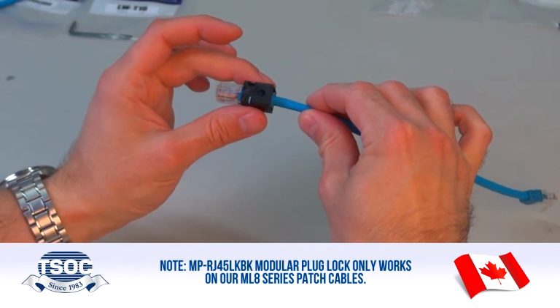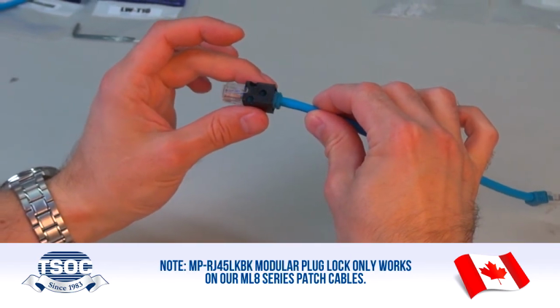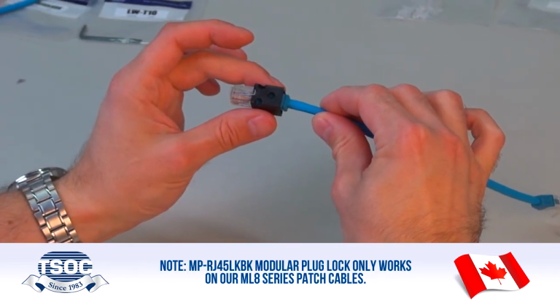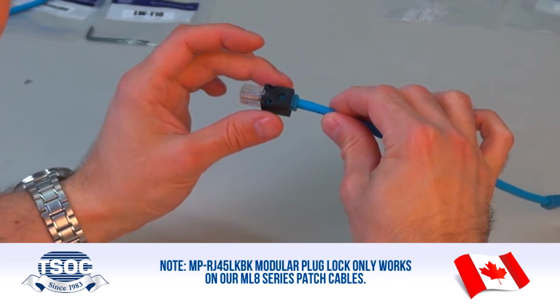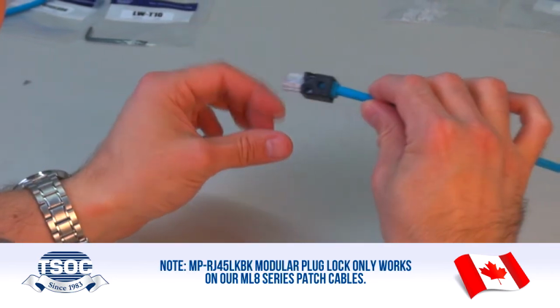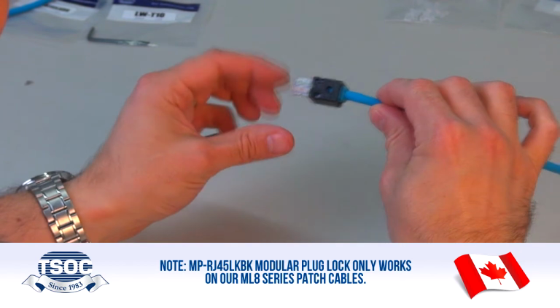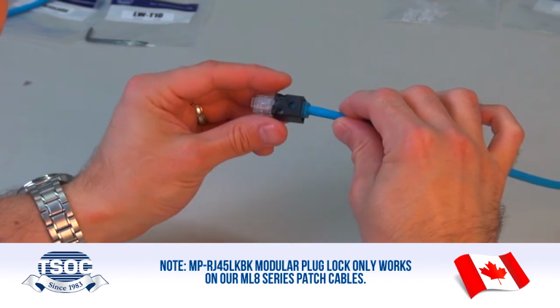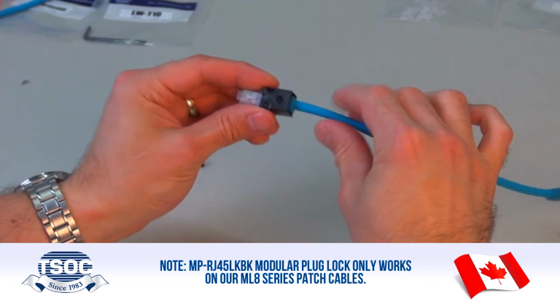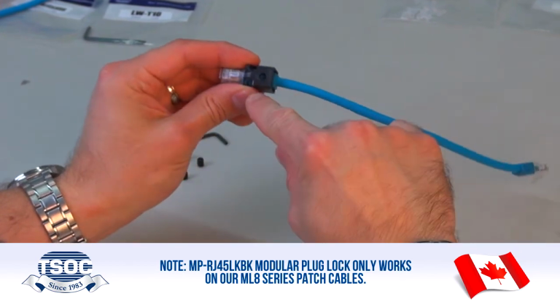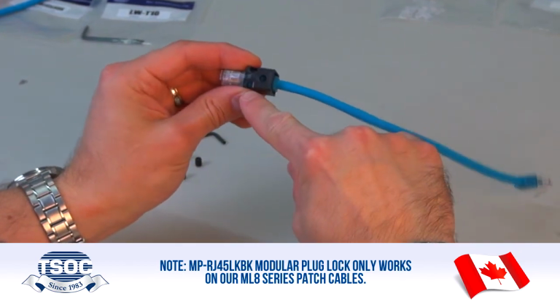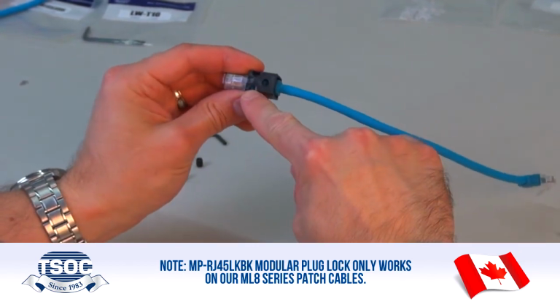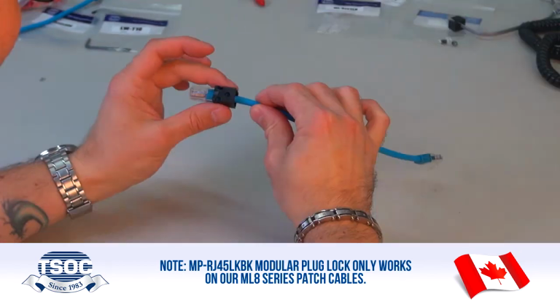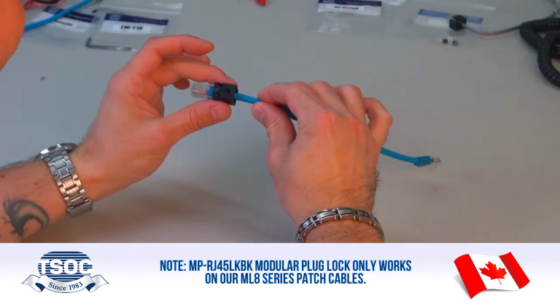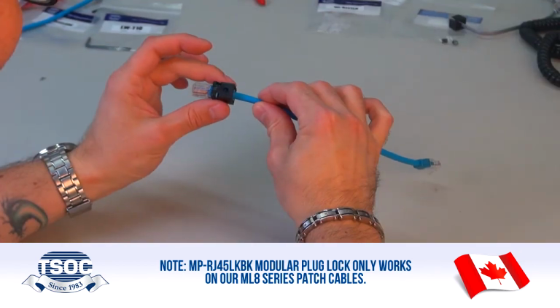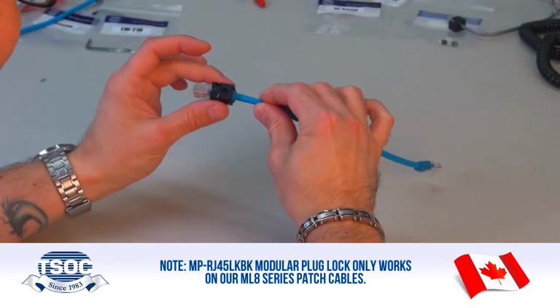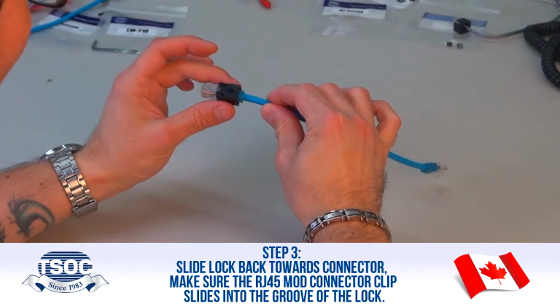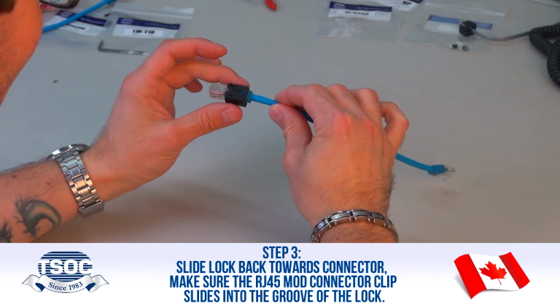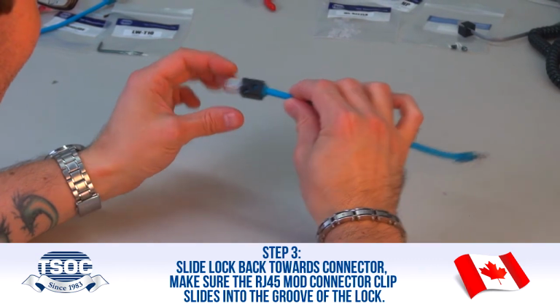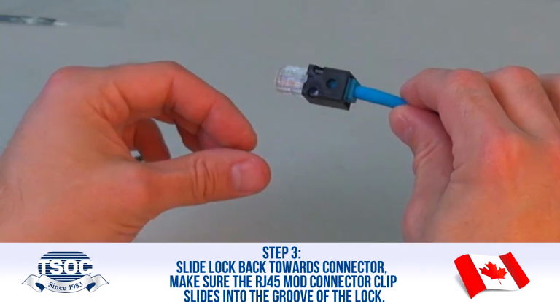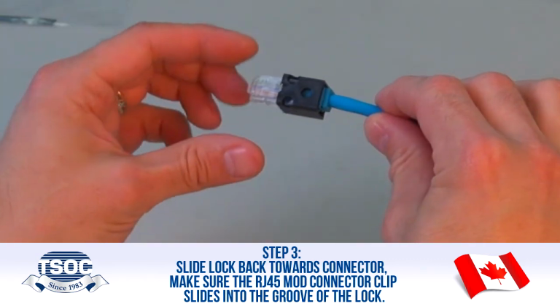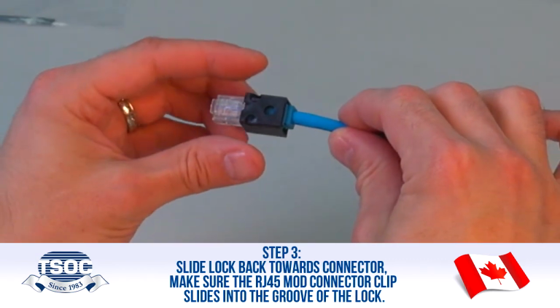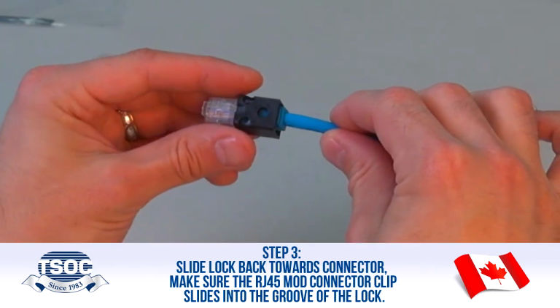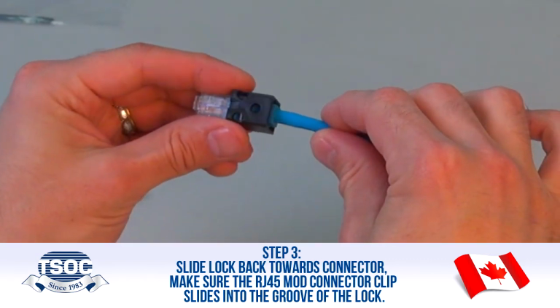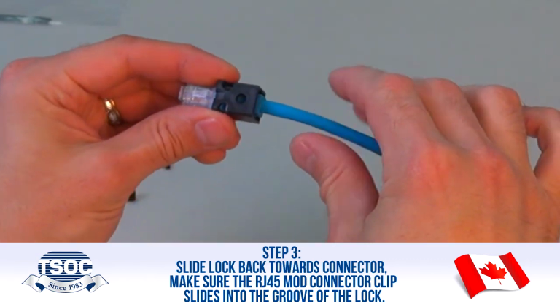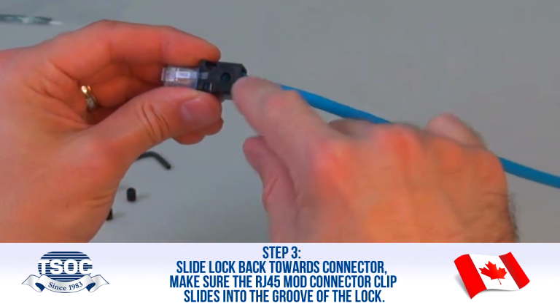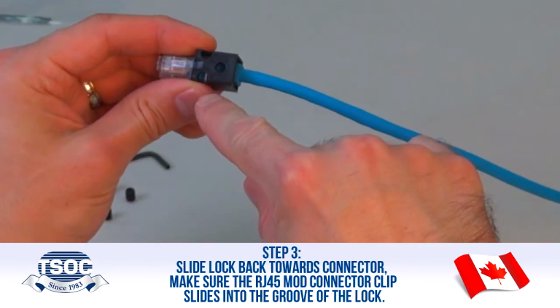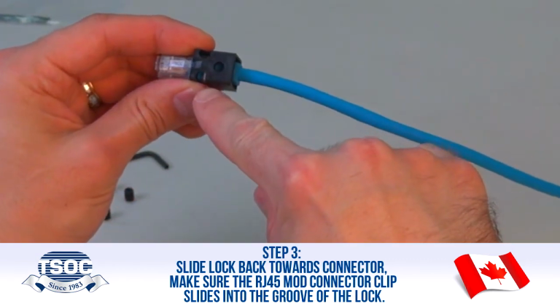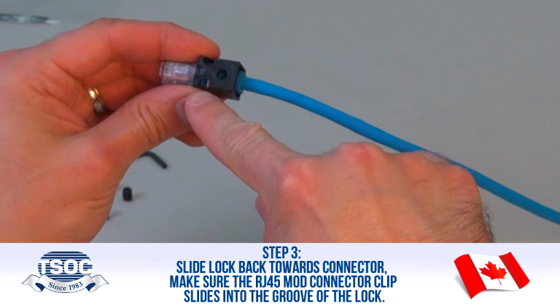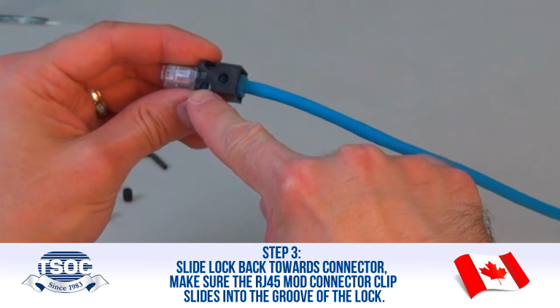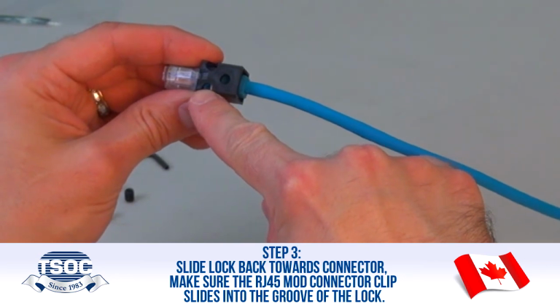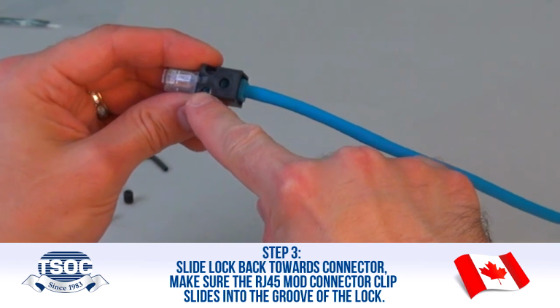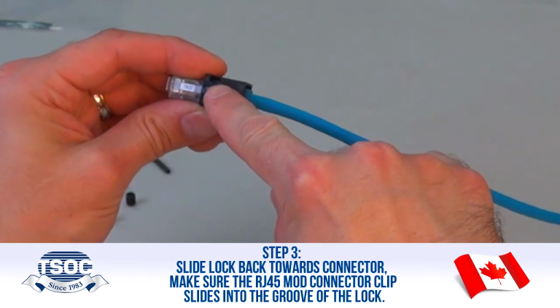Note: the MP RJ45 LKBK Modular Plug Lock only works on ML8 series patch cables. Step 3: Slide lock back towards the connector. Make sure the RJ45 Mod Connector clip slides into the groove of the lock.